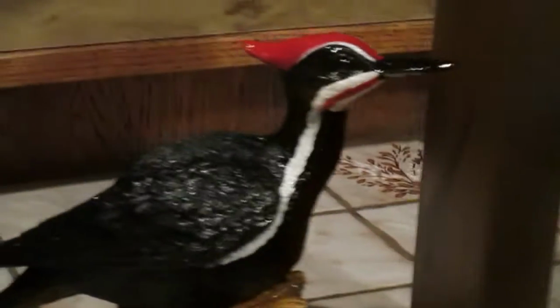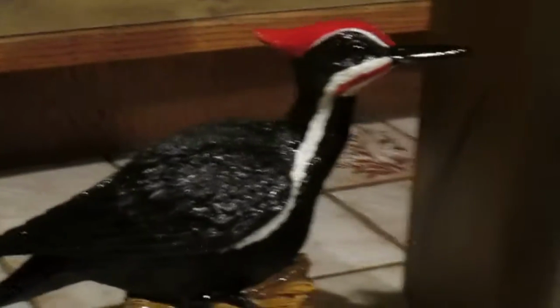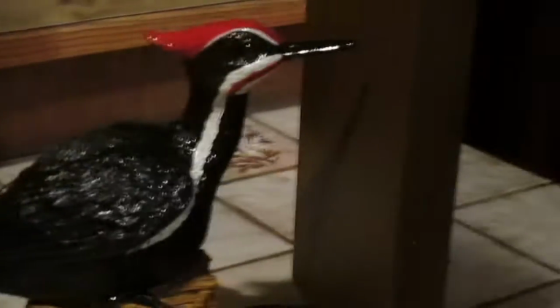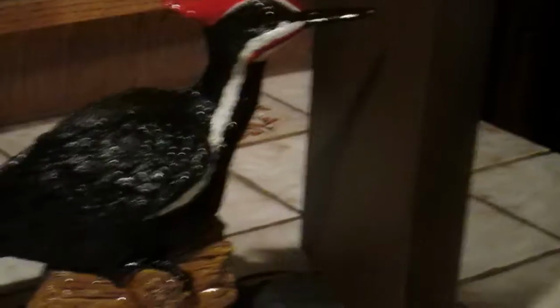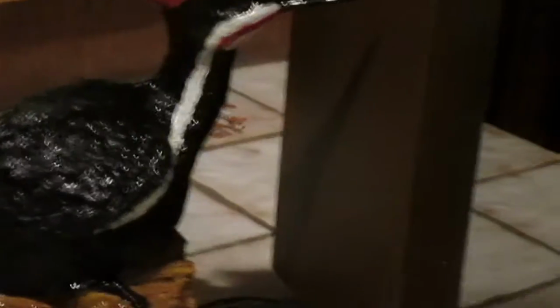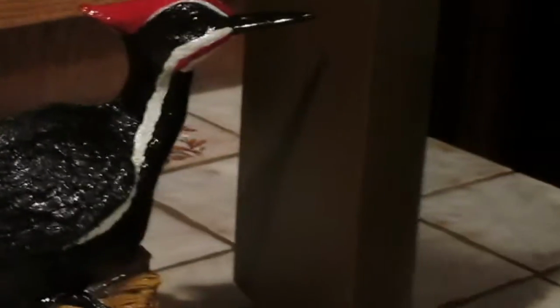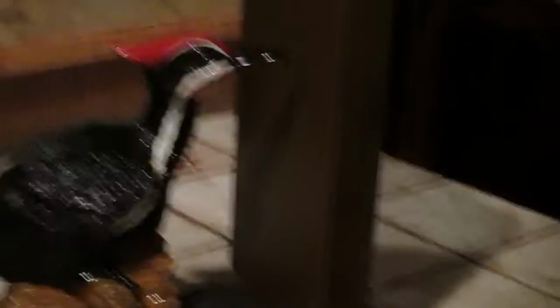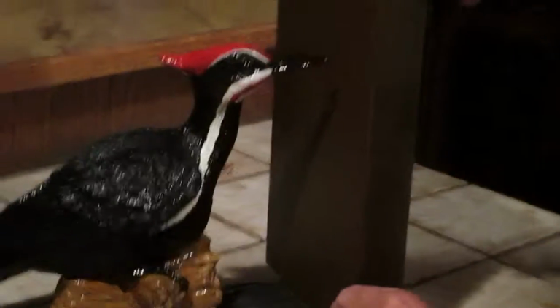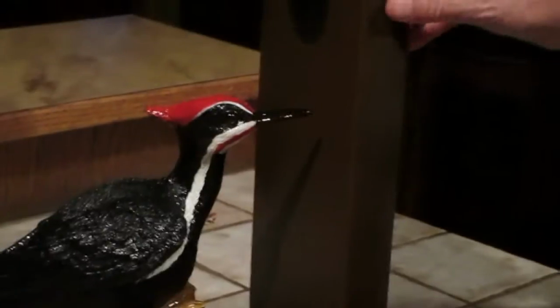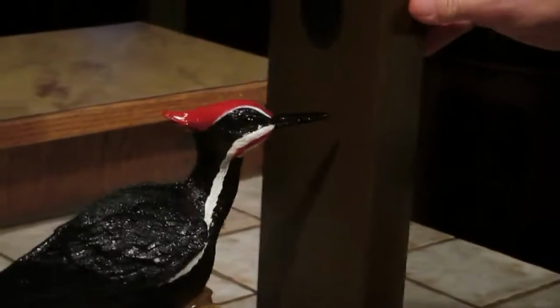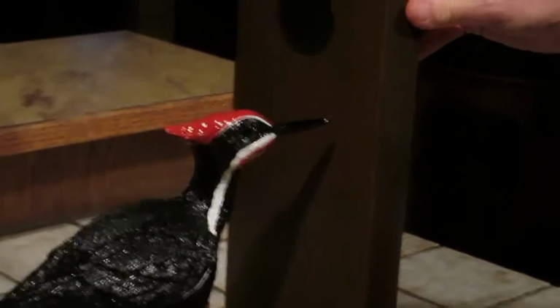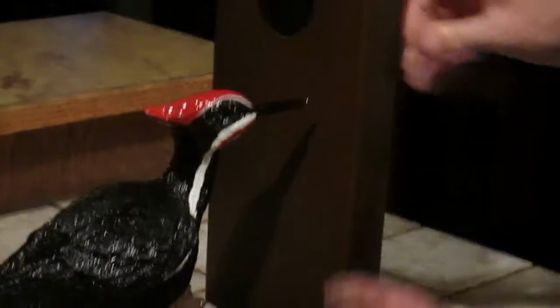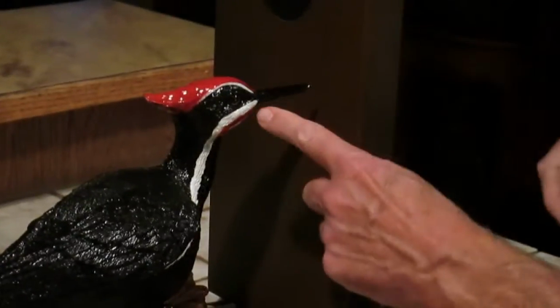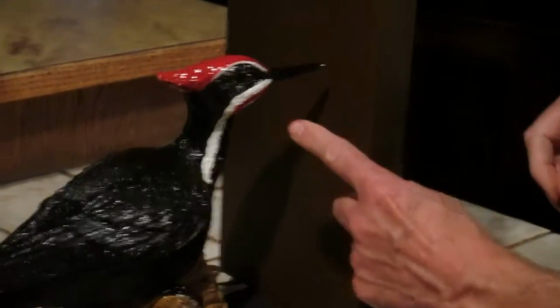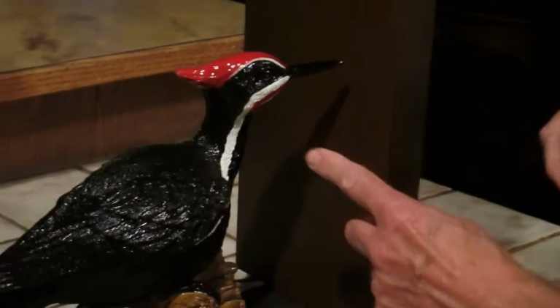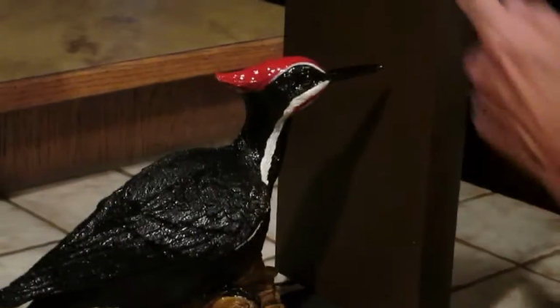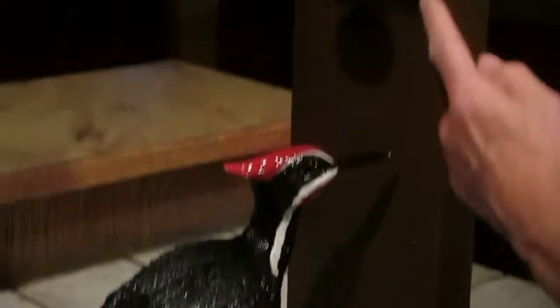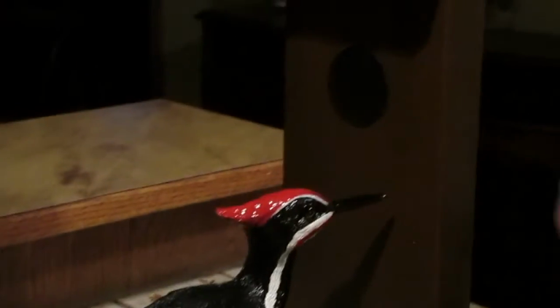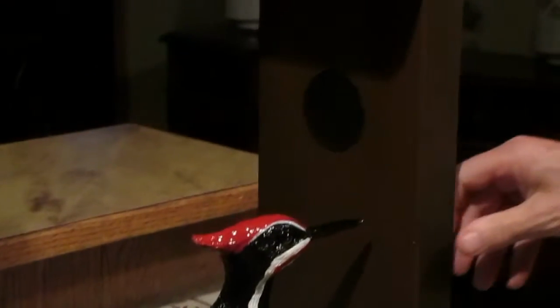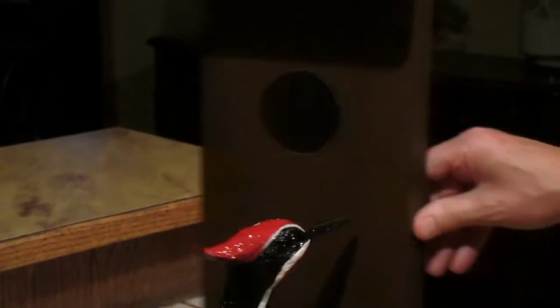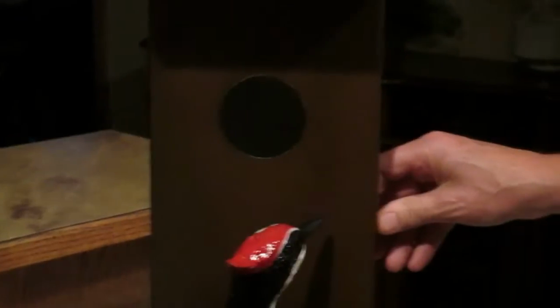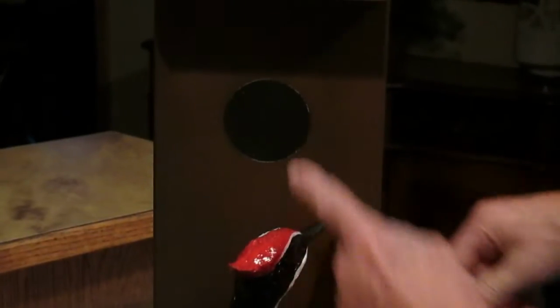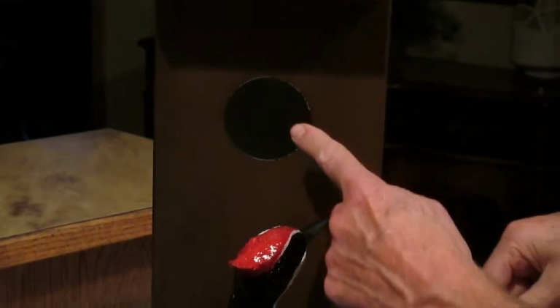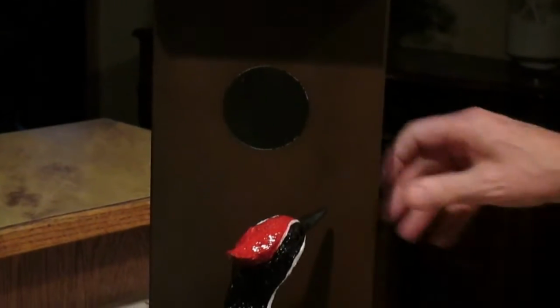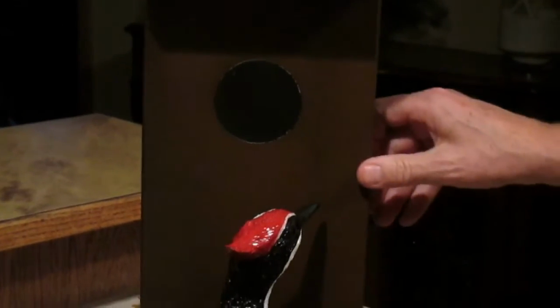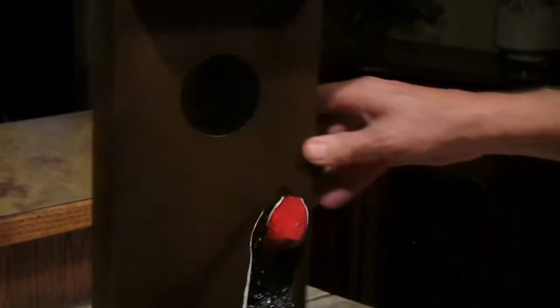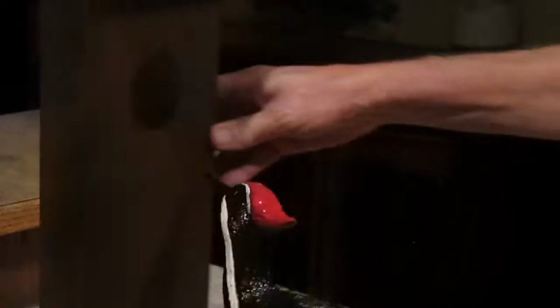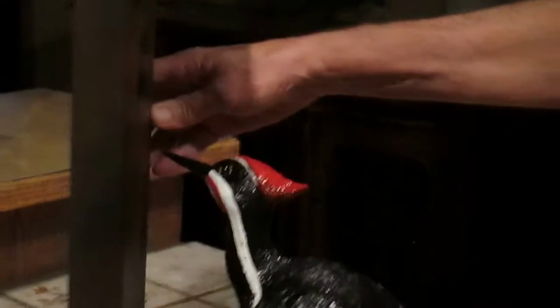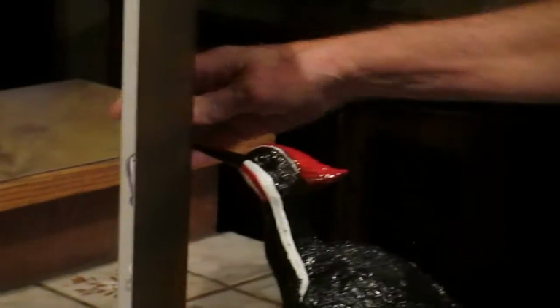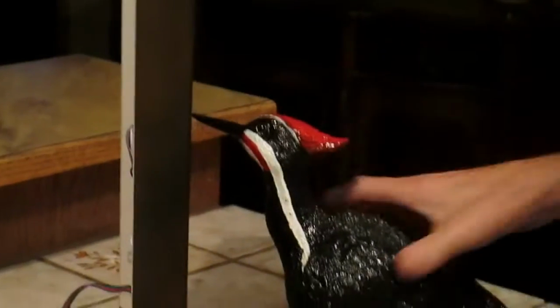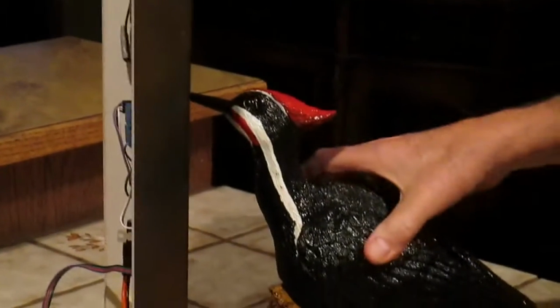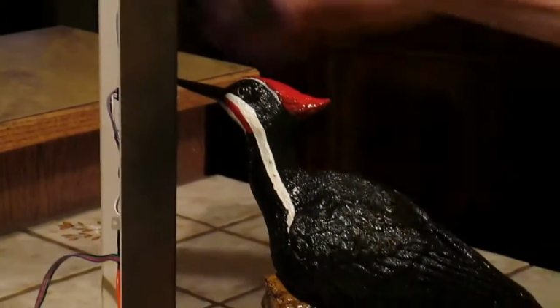This is the Woodpecker Geocache. It's actually made with an Arduino microprocessor. You can see the Woodpecker — this looks like his house here. There's his house. It's a little wooden house for the Woodpecker and he's mounted on this here.